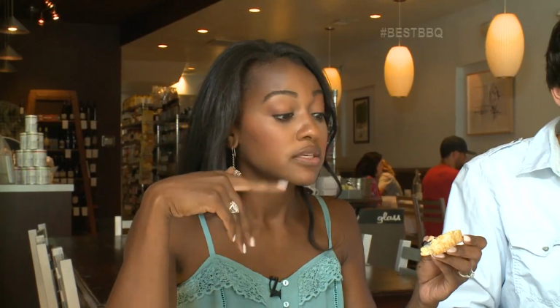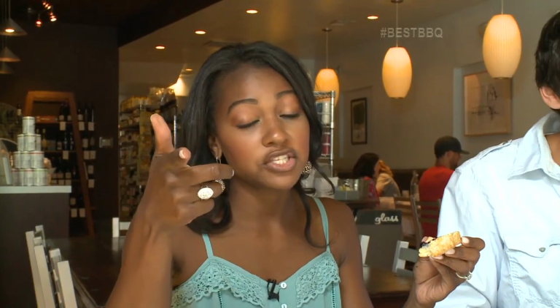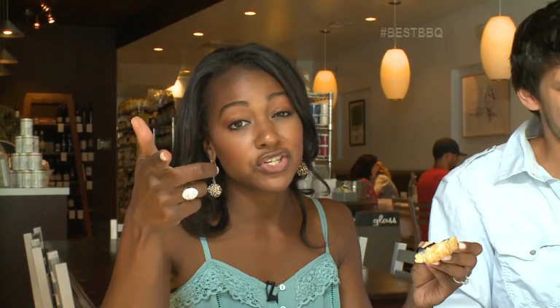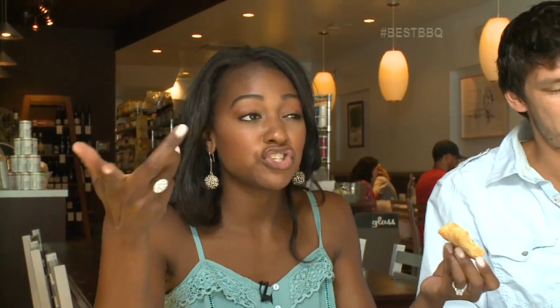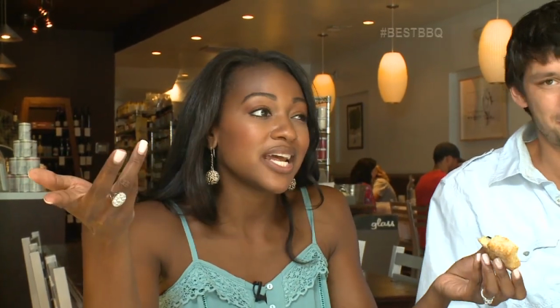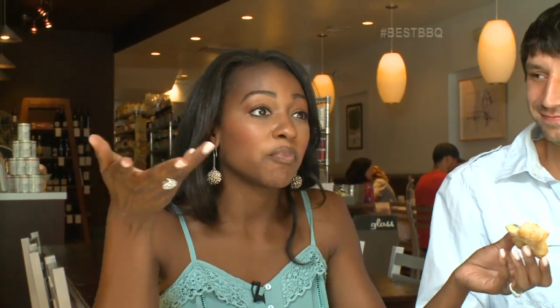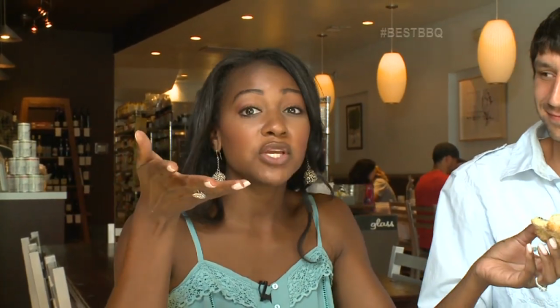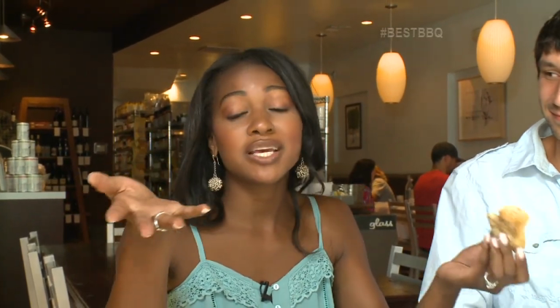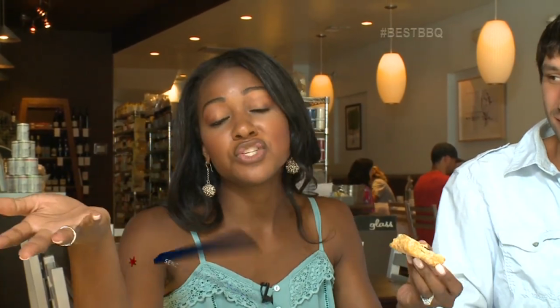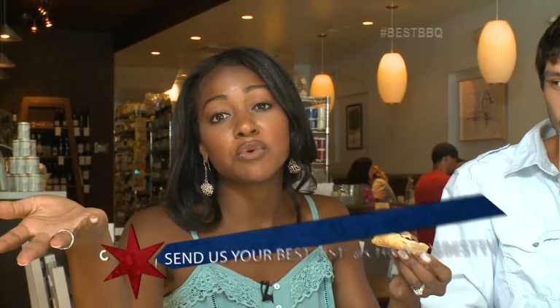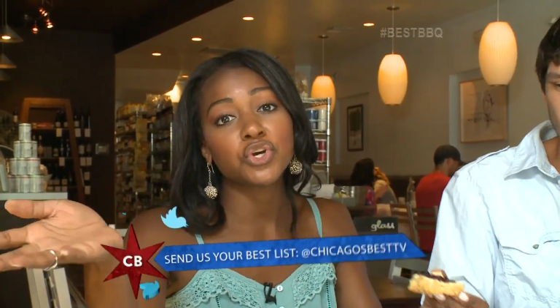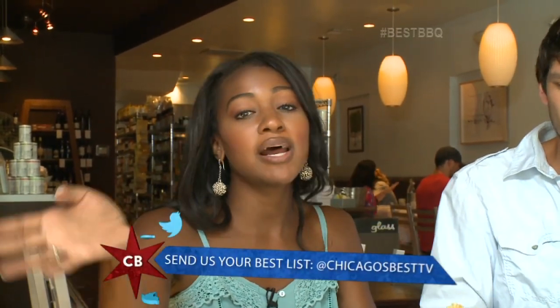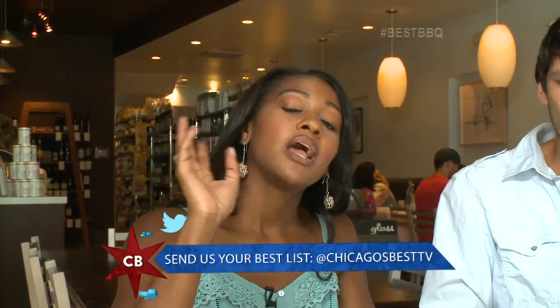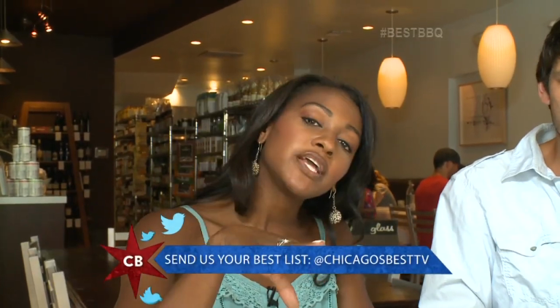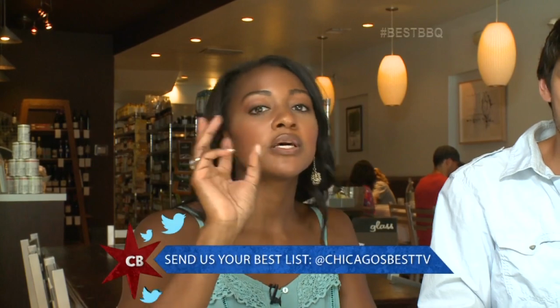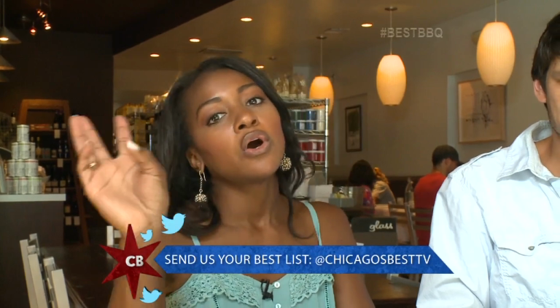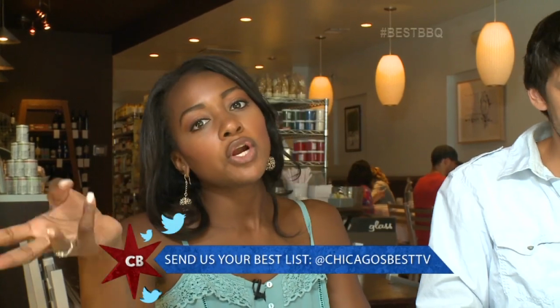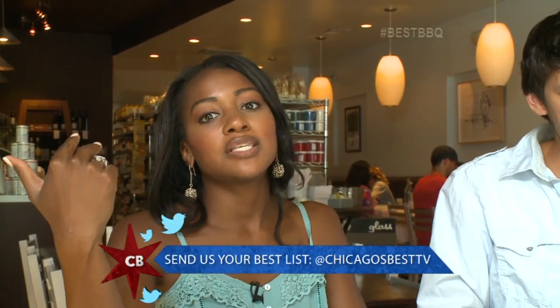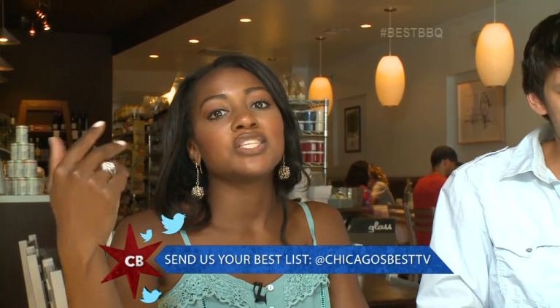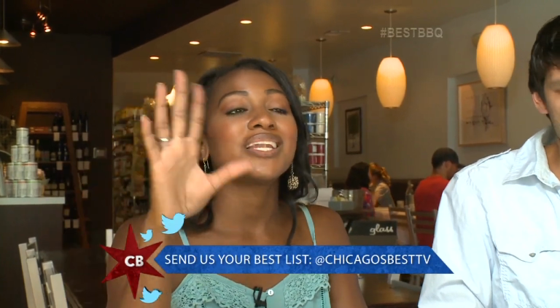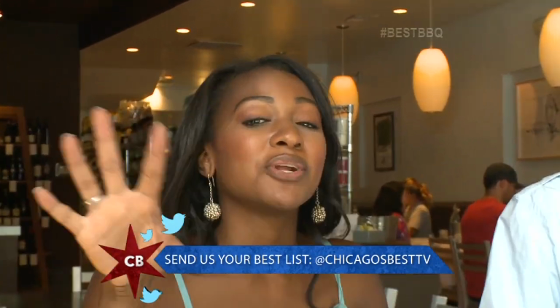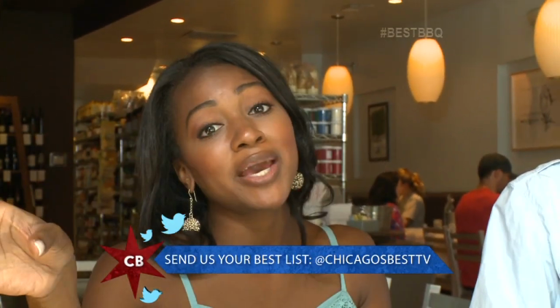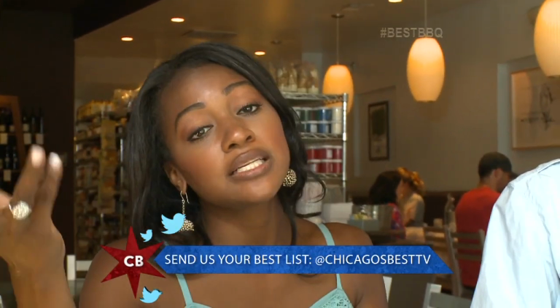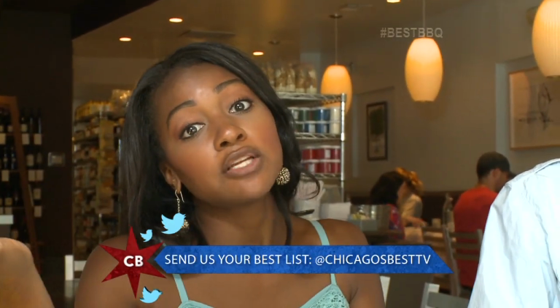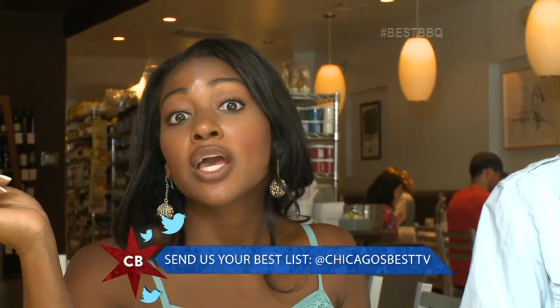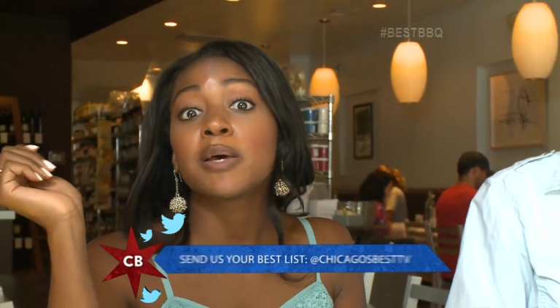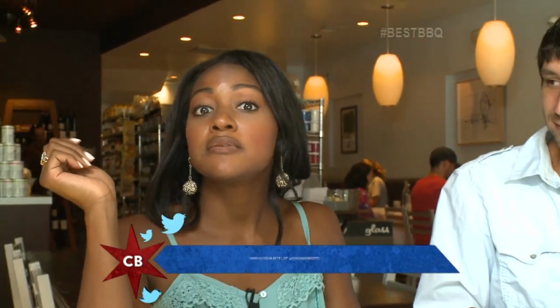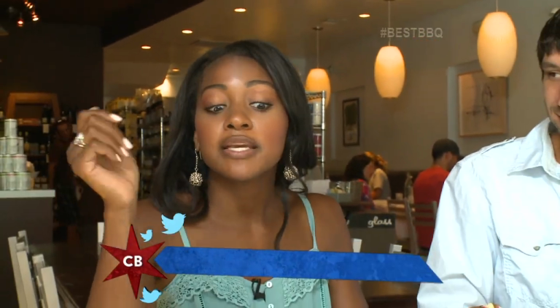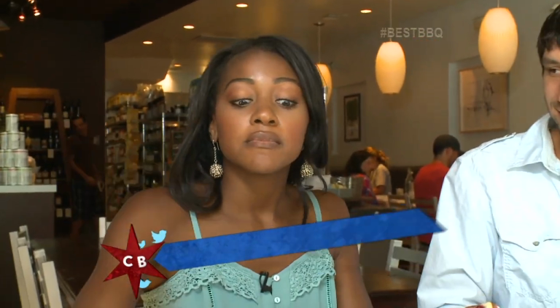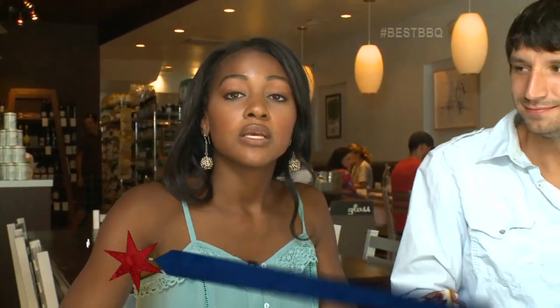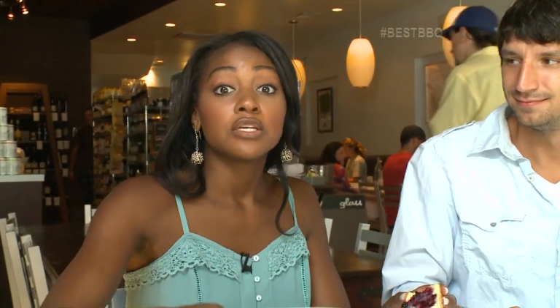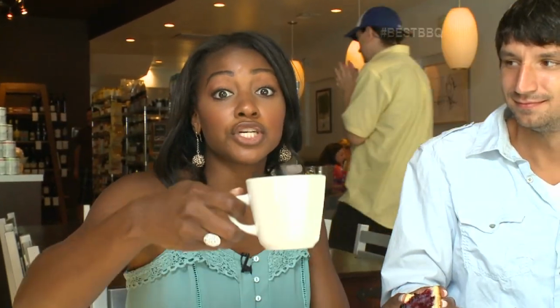Send us your suggestions for any other barbecue places you think we should know about — on Facebook, or send a tweet and tag us at Chicago's Best TV. Cheers.